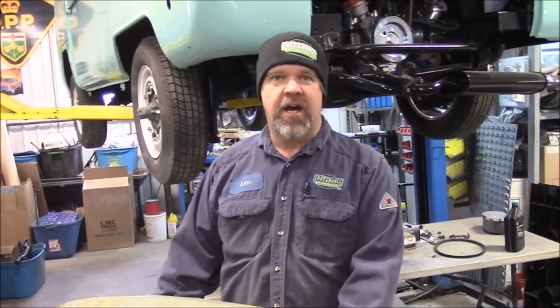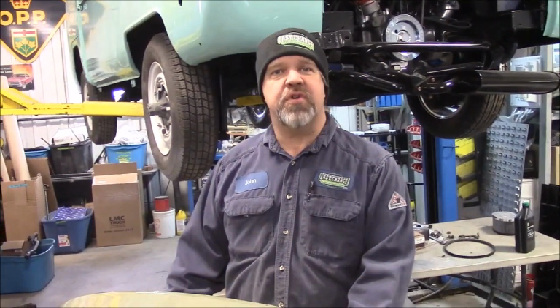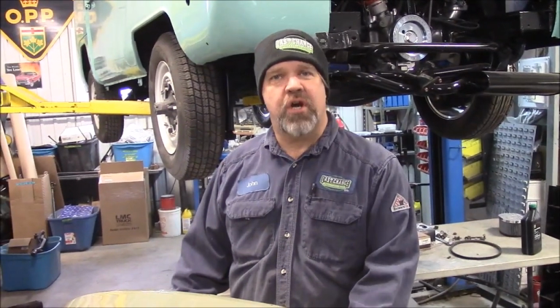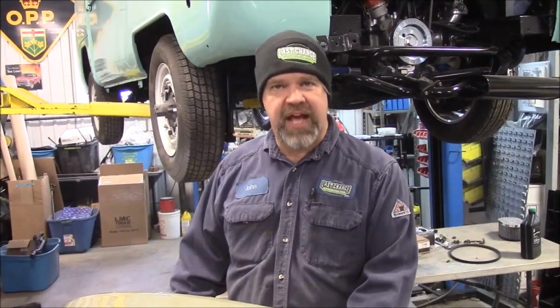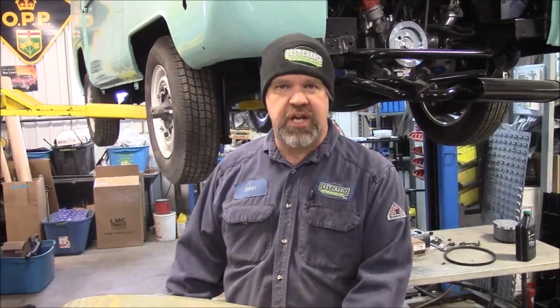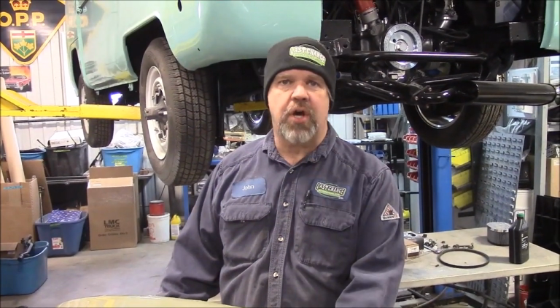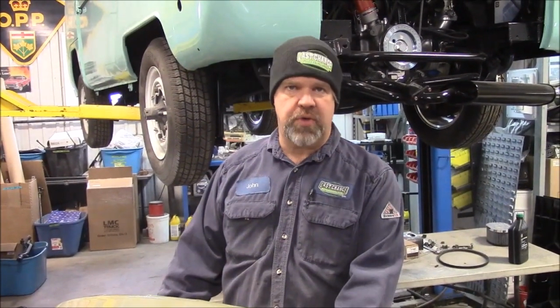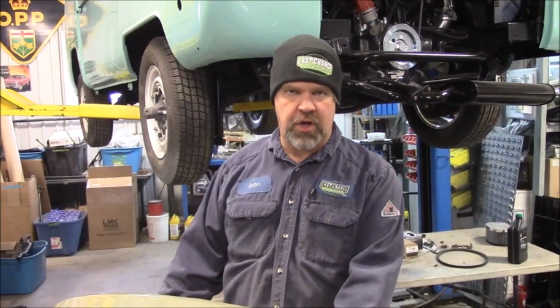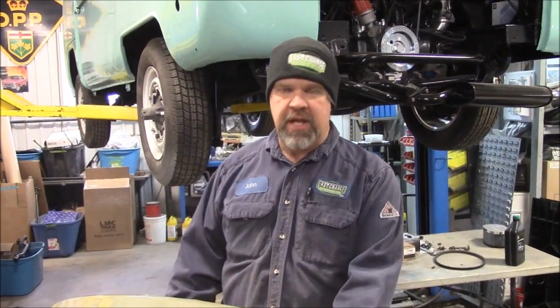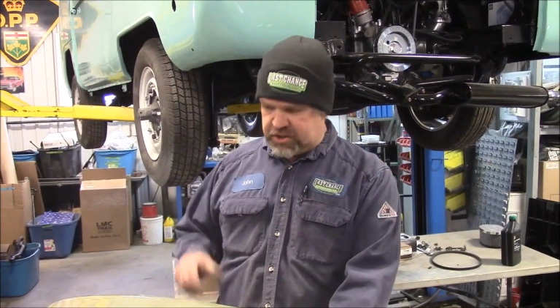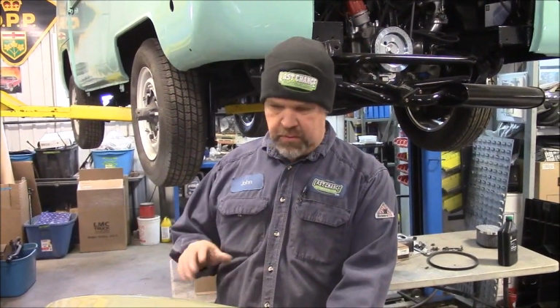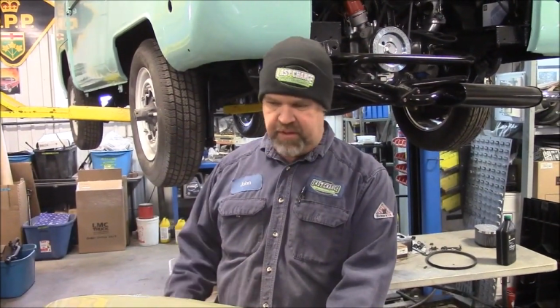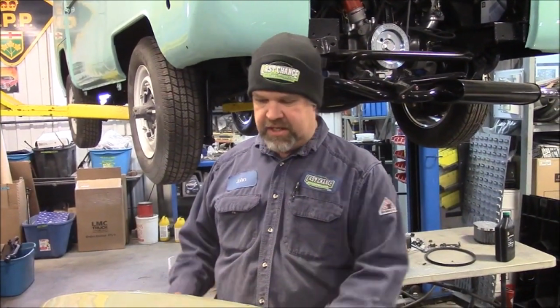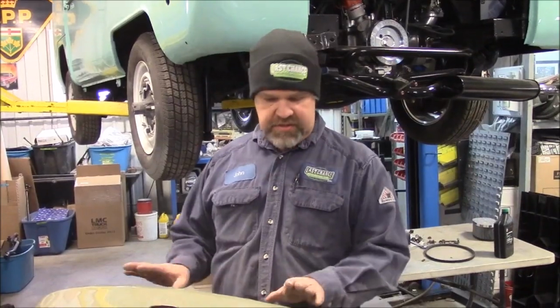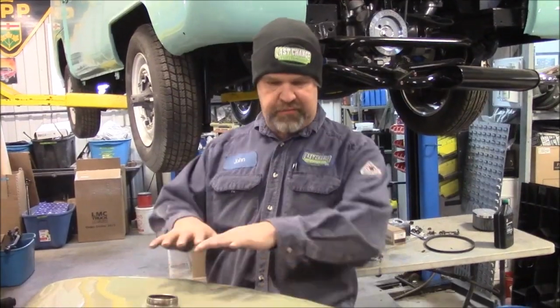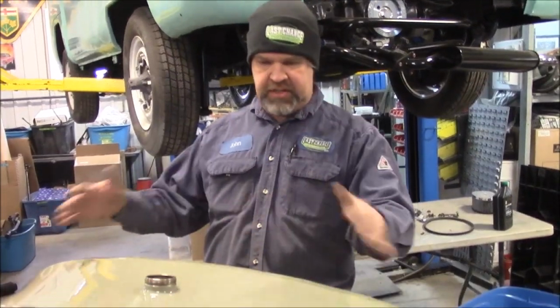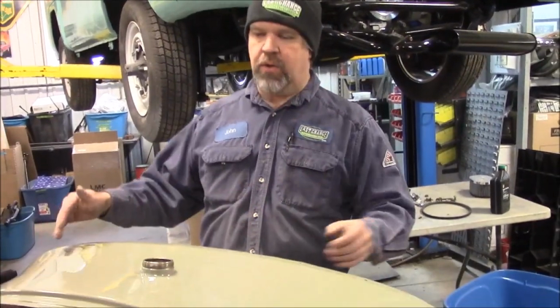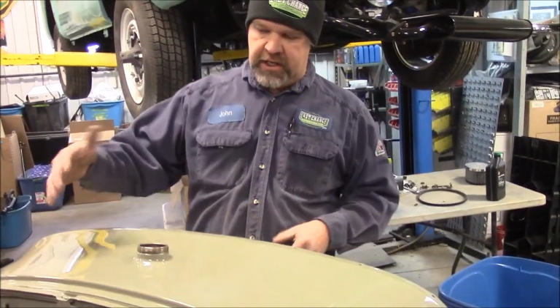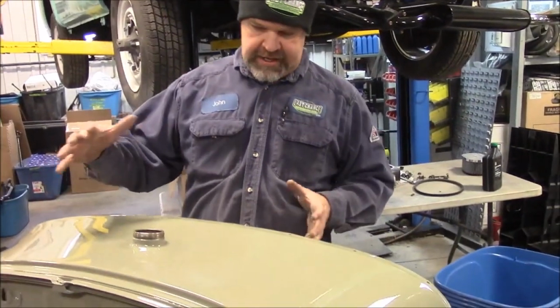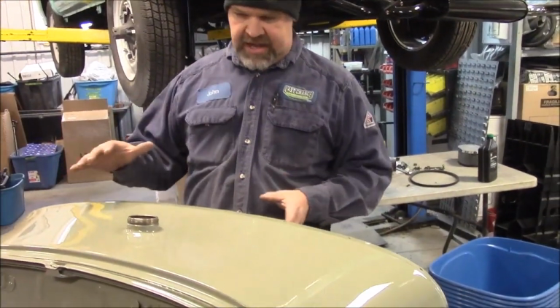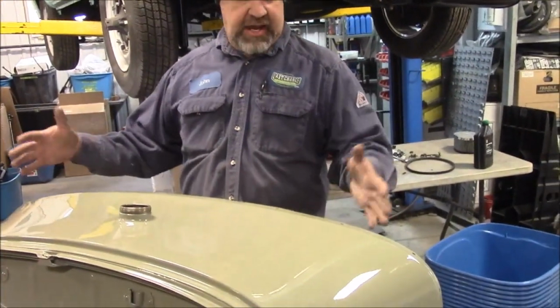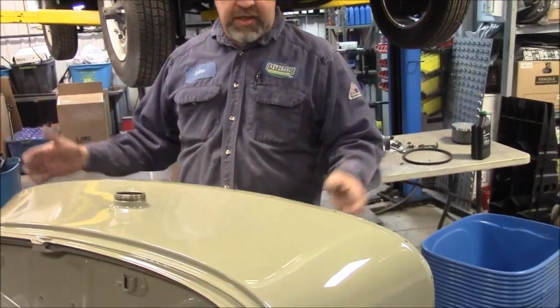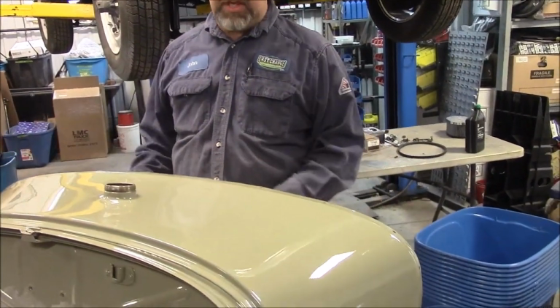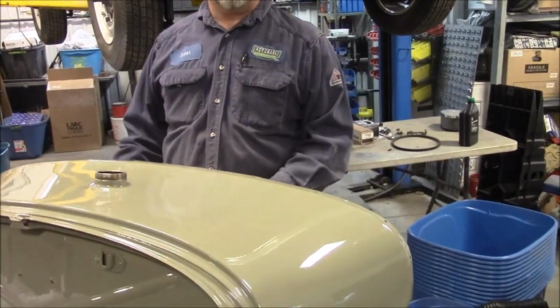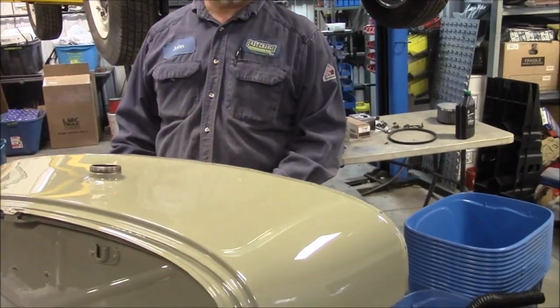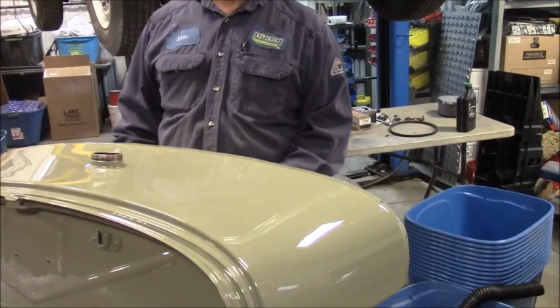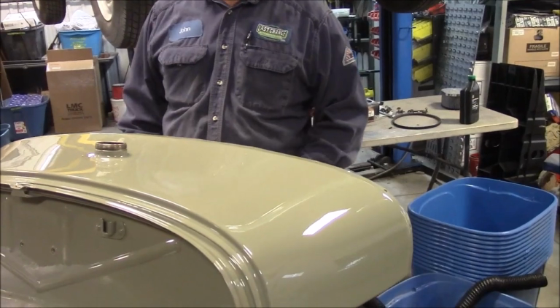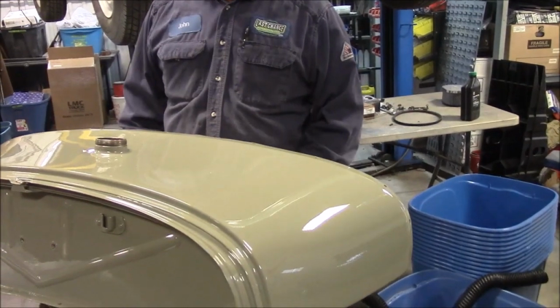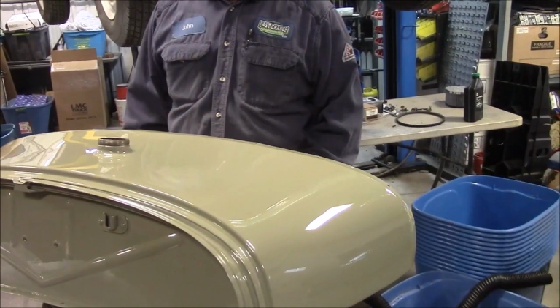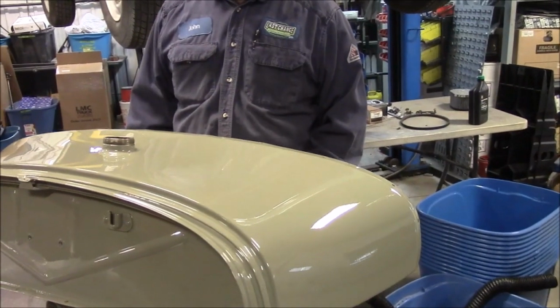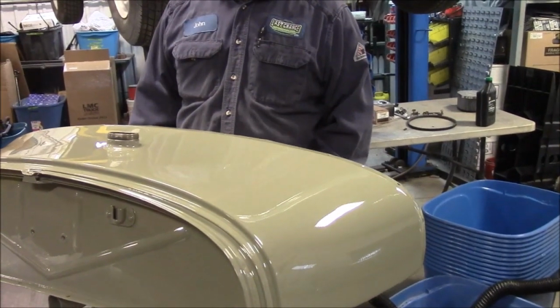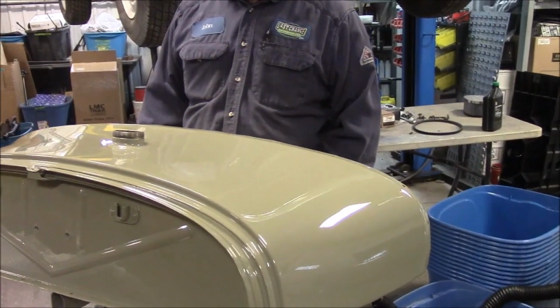Hi folks, it's John from LastChanceOtterStore.com. I'd like to share with you a brief update. This is the front cowl and gas tank piece for the 1928 Ford Model A Roadster.